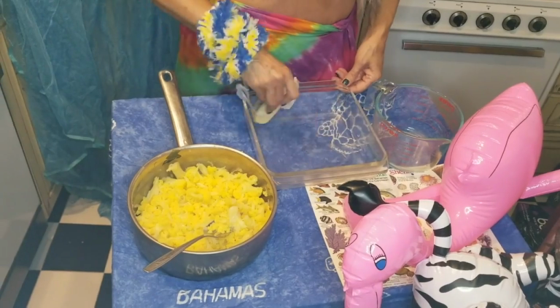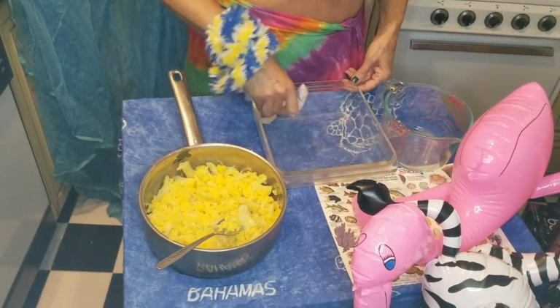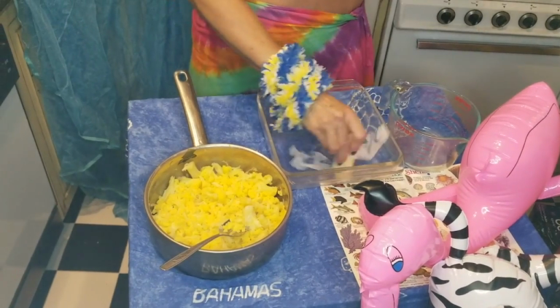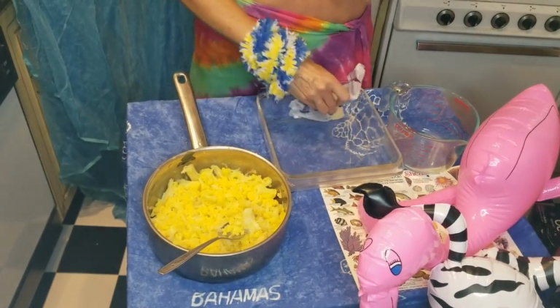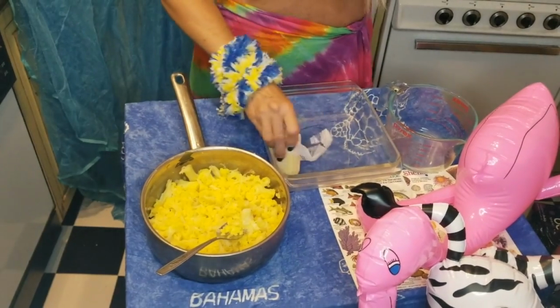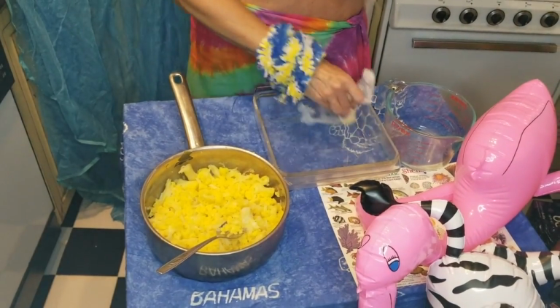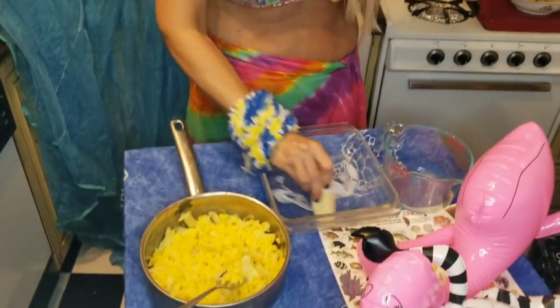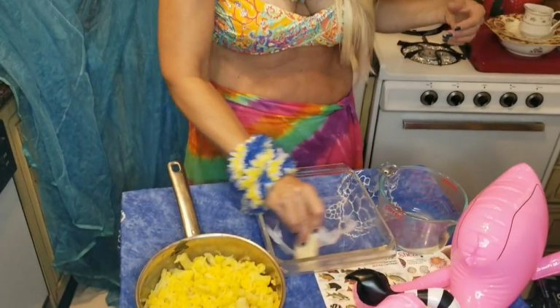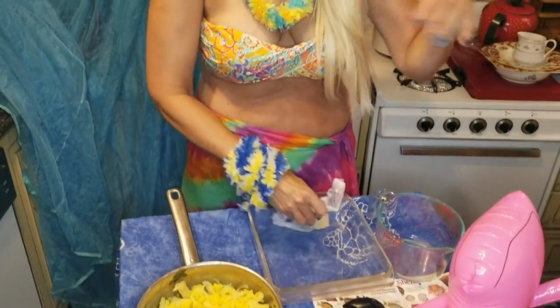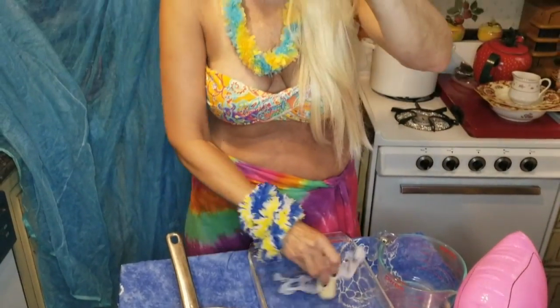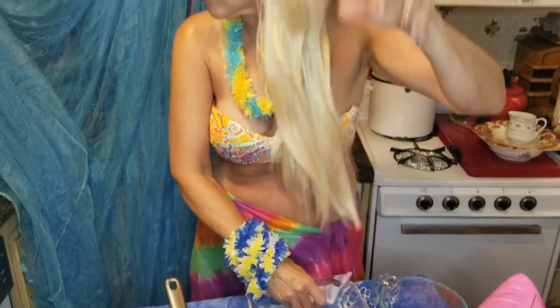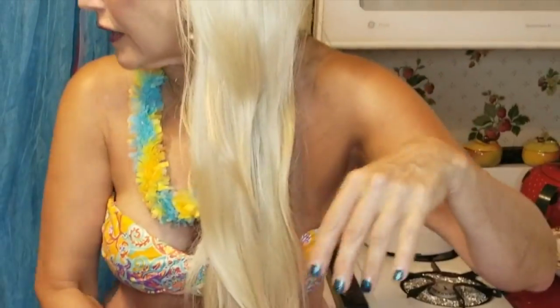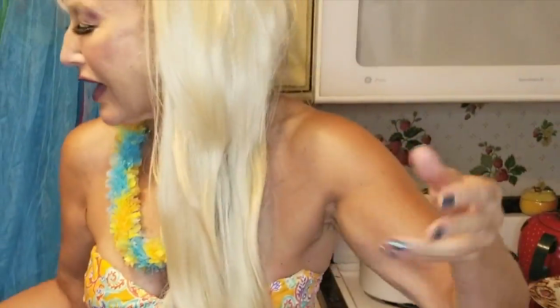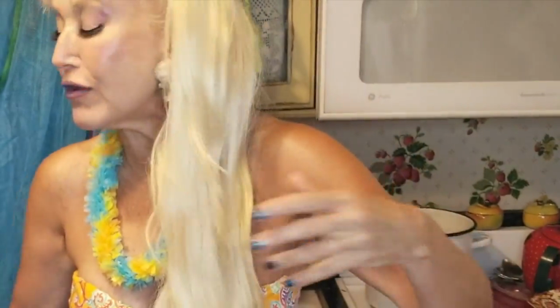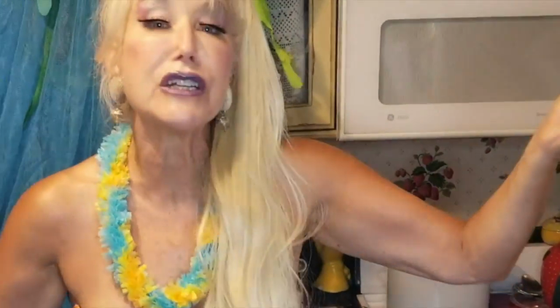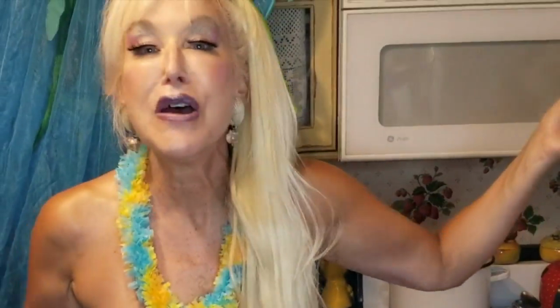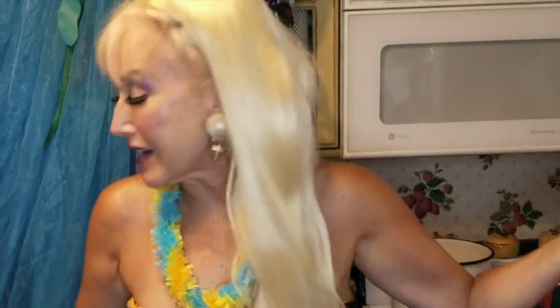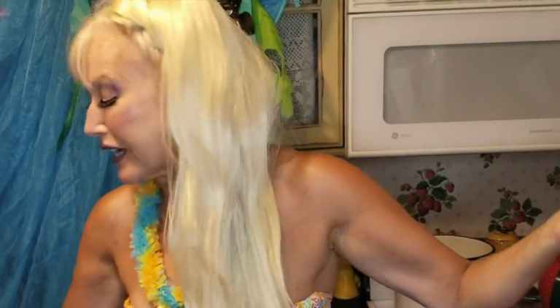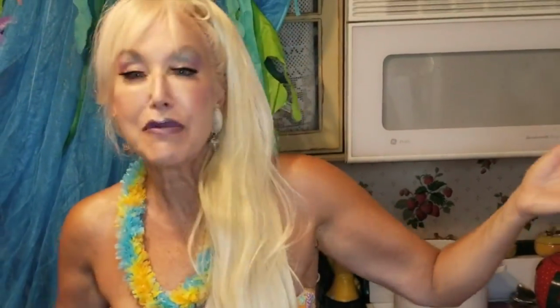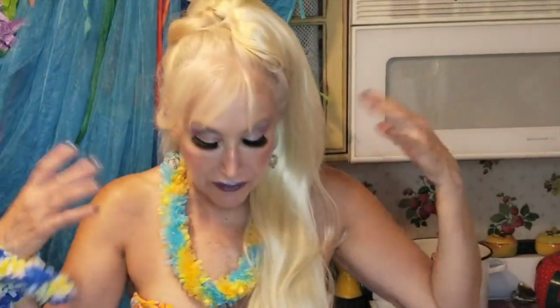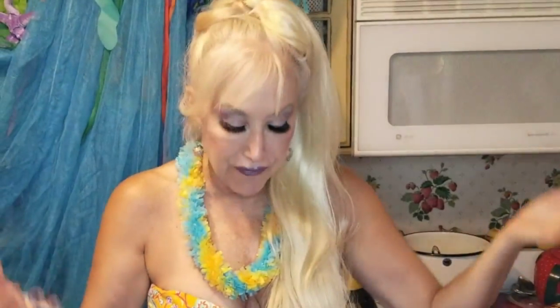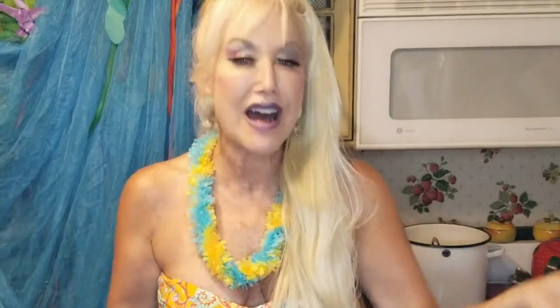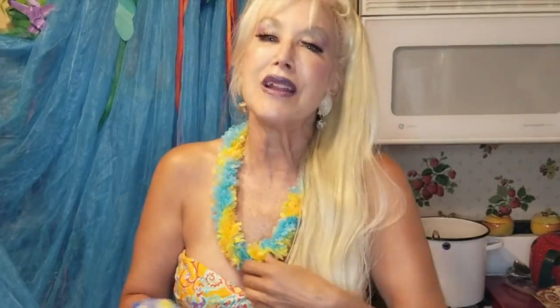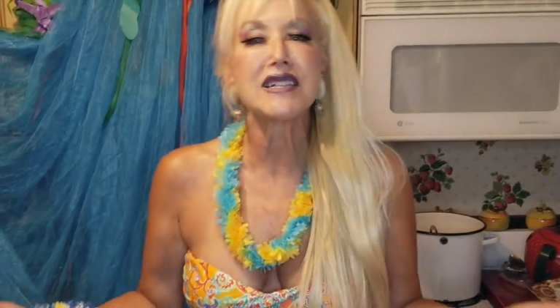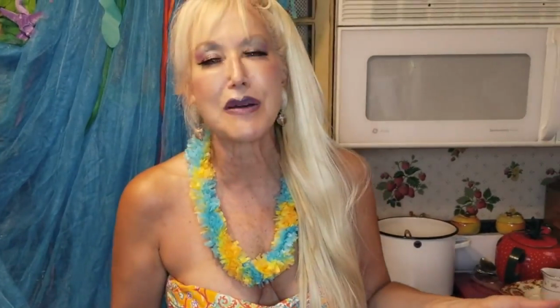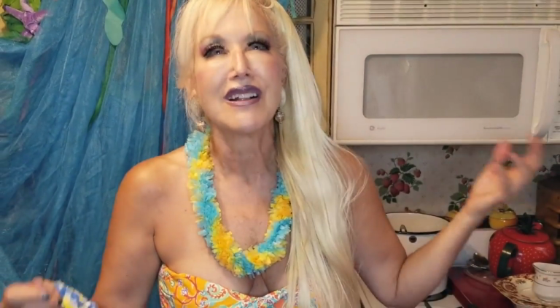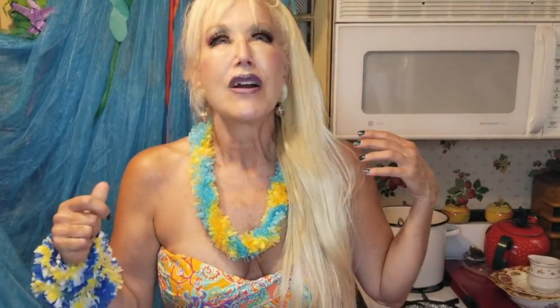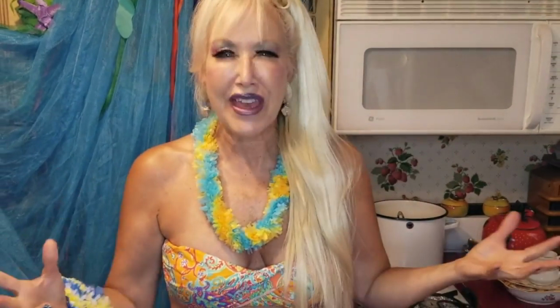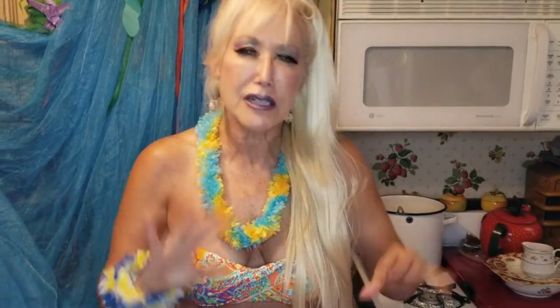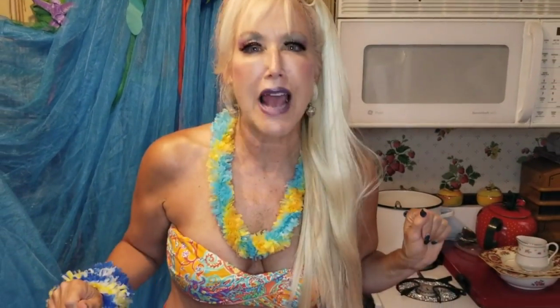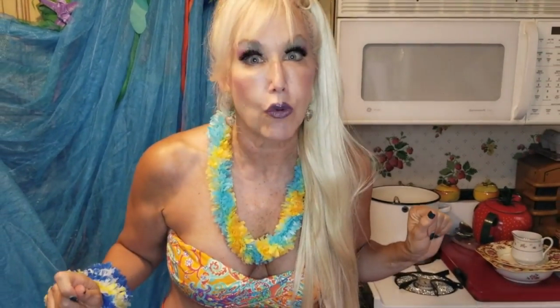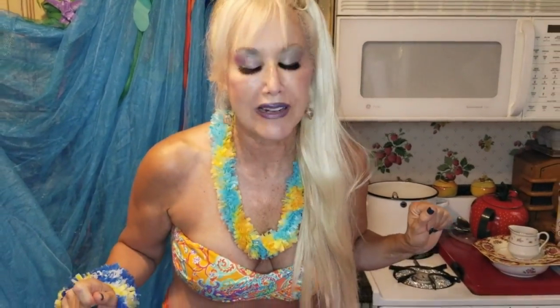Today I have bananas and flamingos and zebras, but it's all festive. It's all fun, right? That's why we tune into Pandemic Cooking, because it's festive and fun, and it makes us think about good things as much as what's happening in our world right now.